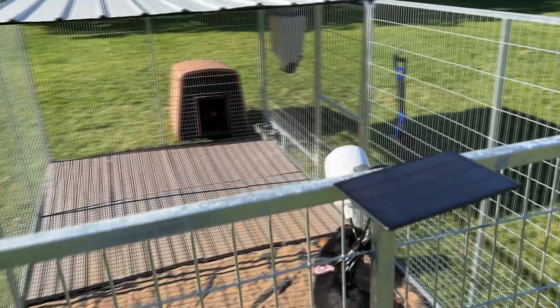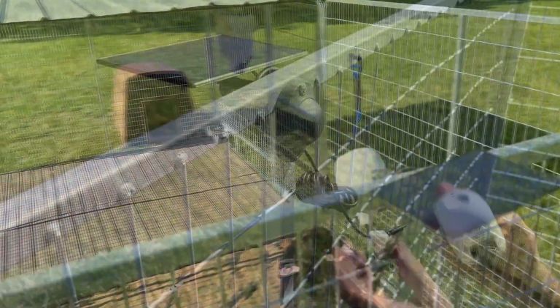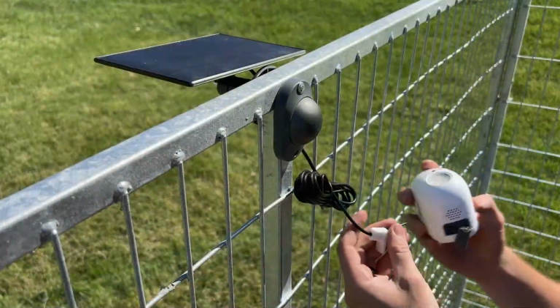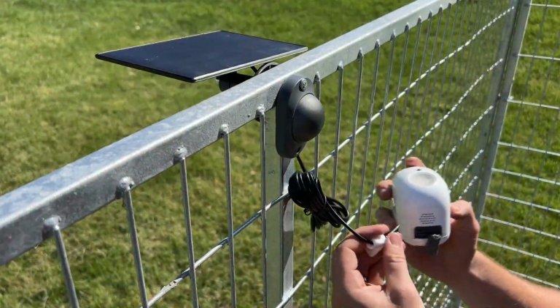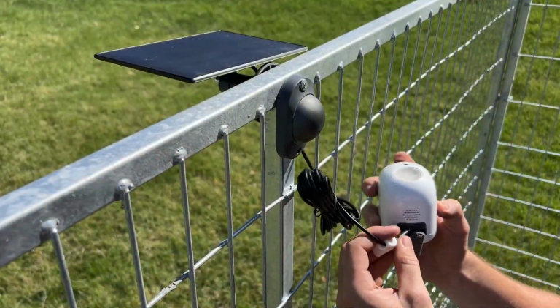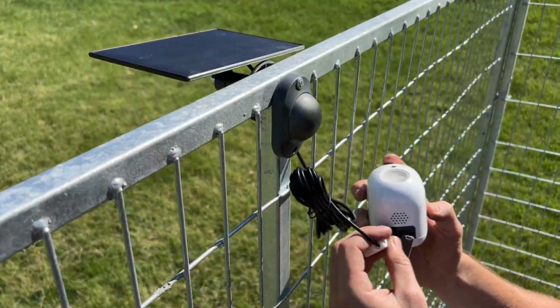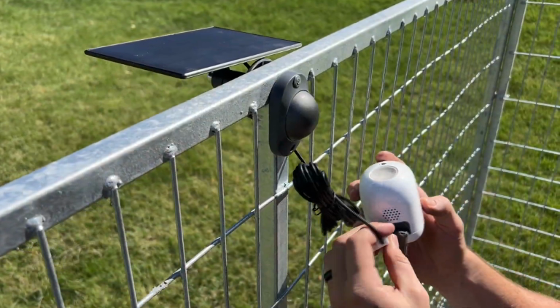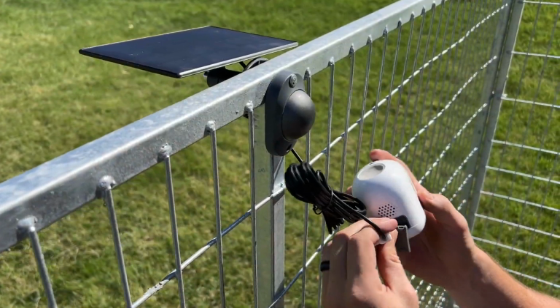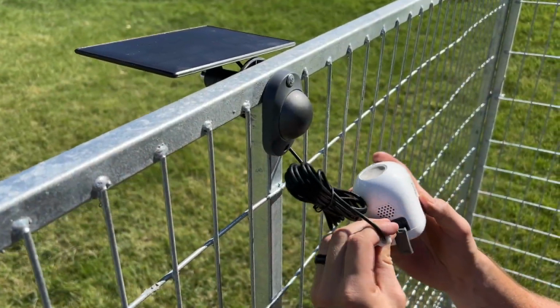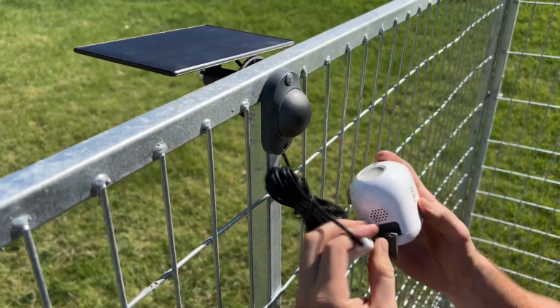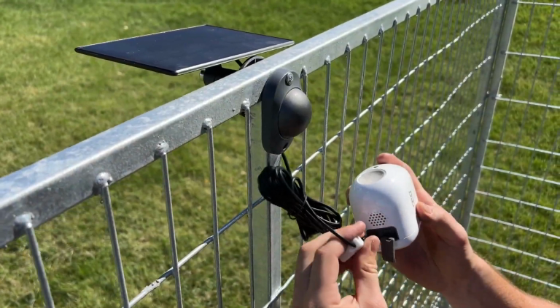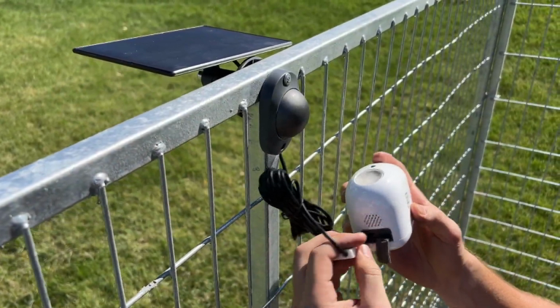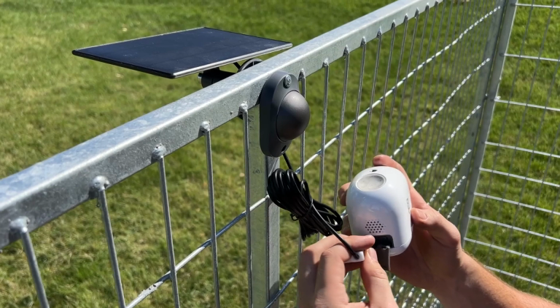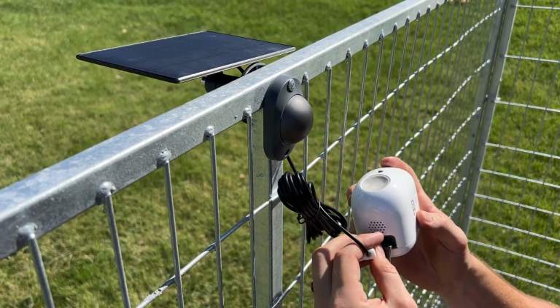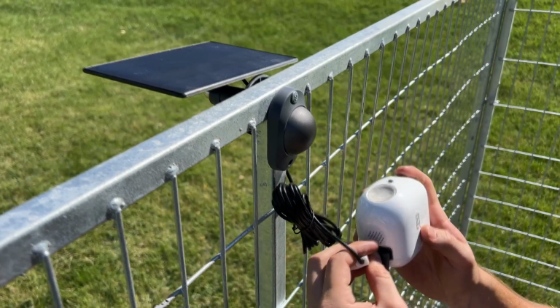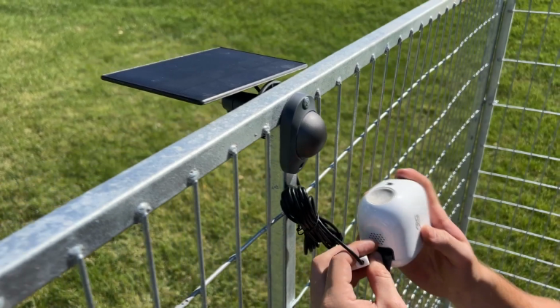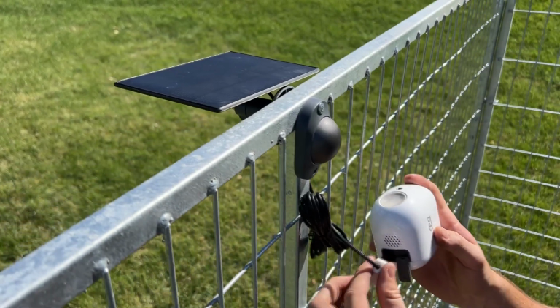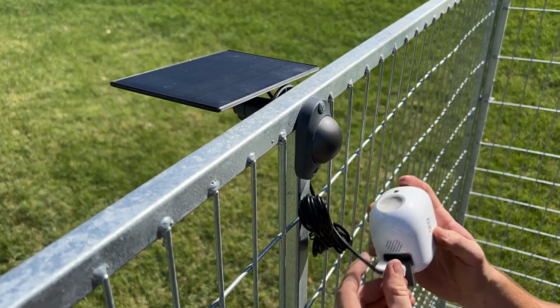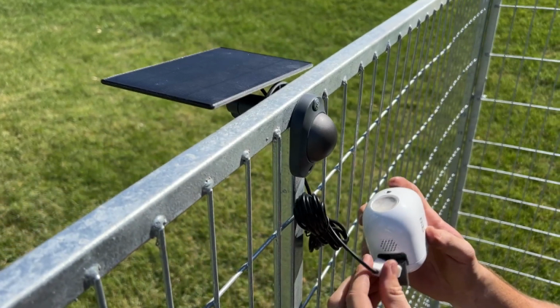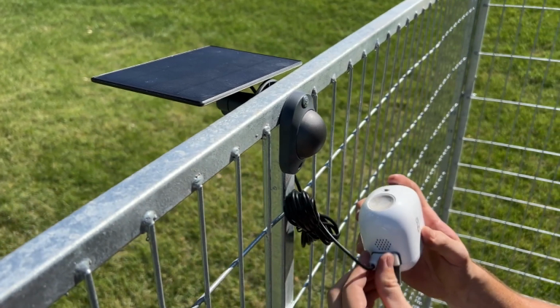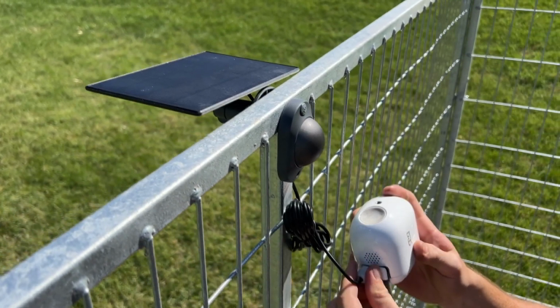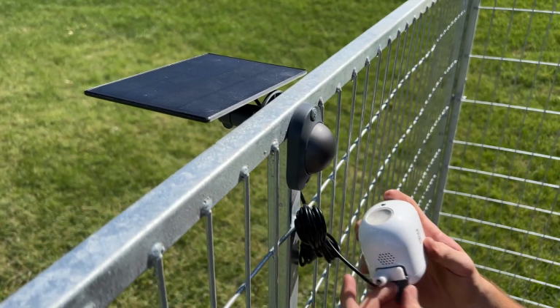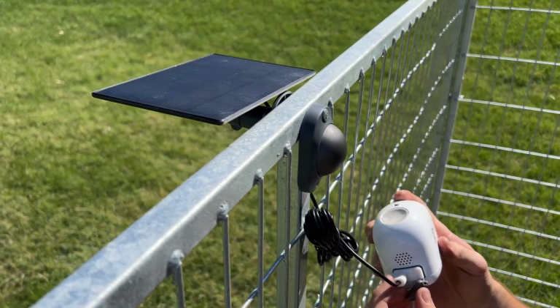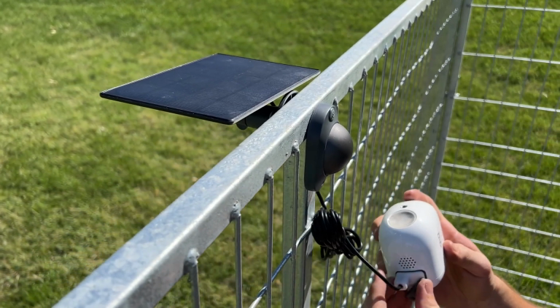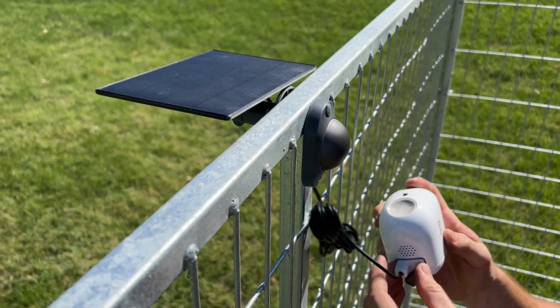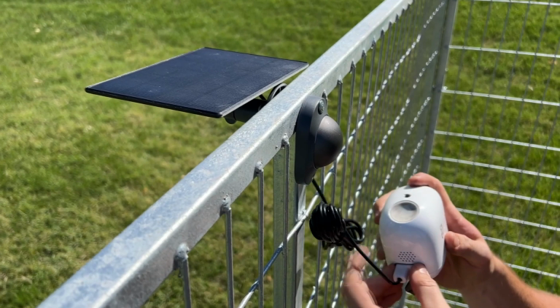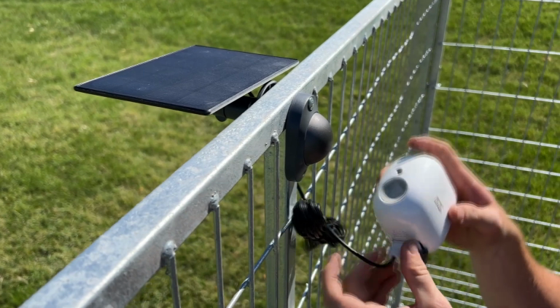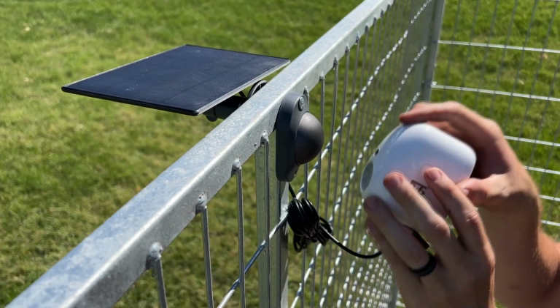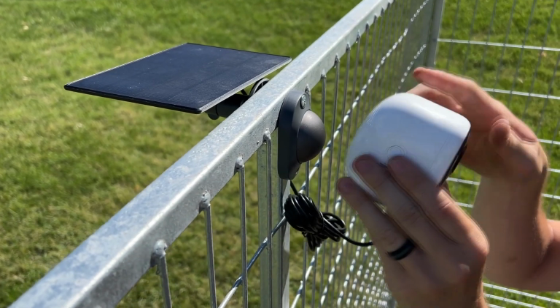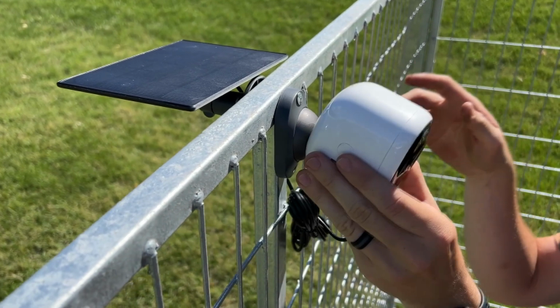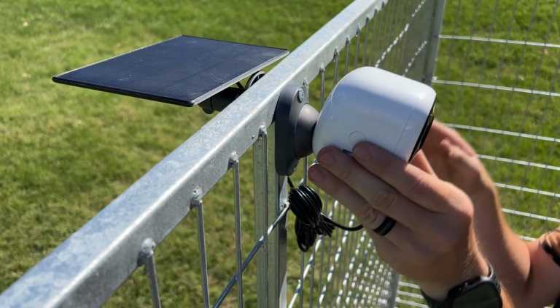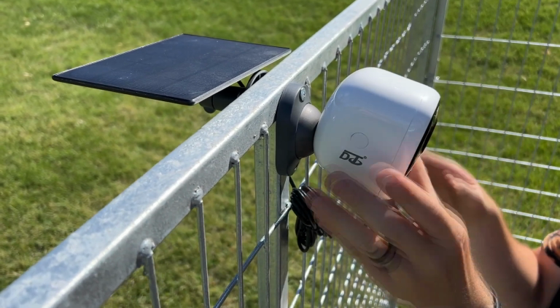An inexpensive way to keep an eye on your pet and property at the same time. Solar Powered — continuous power supply with the solar panel. This provides continuous power to your camera without an electrical cord stretched out to your dog run.